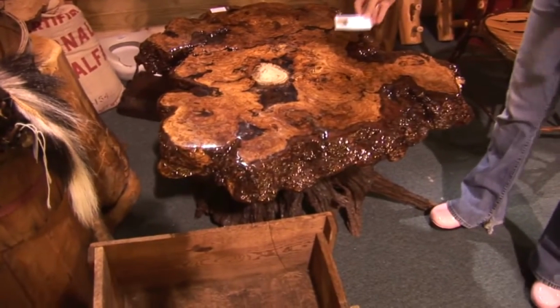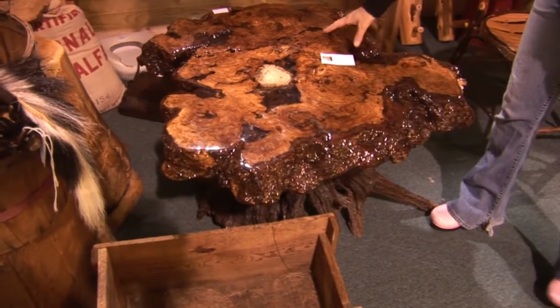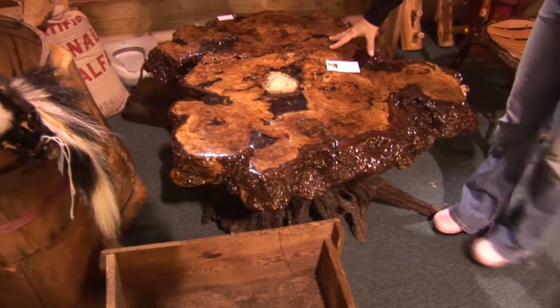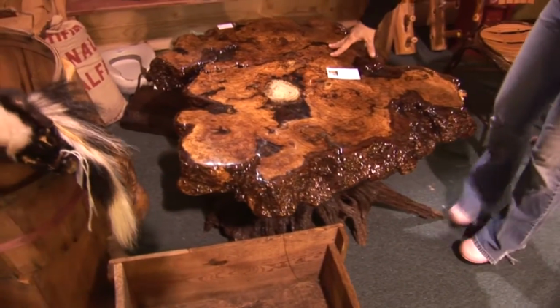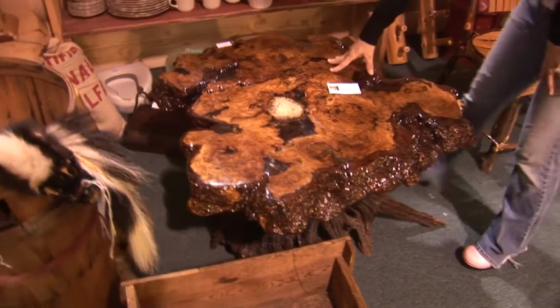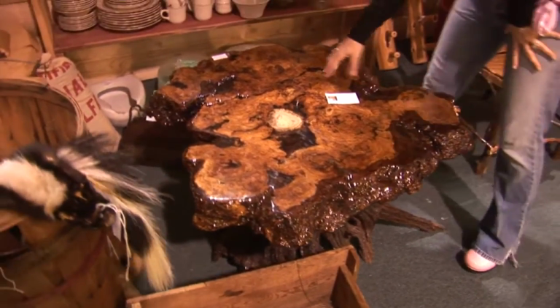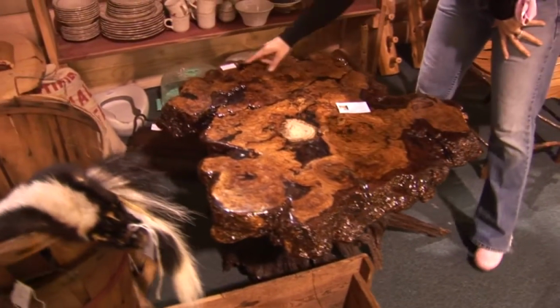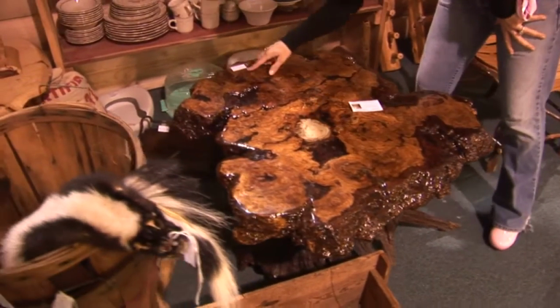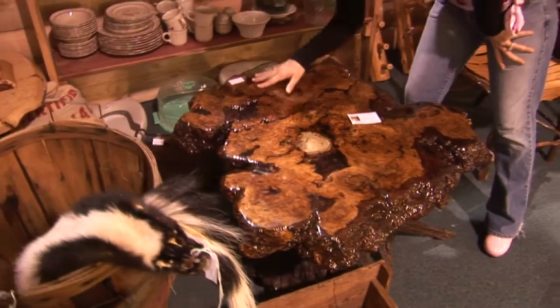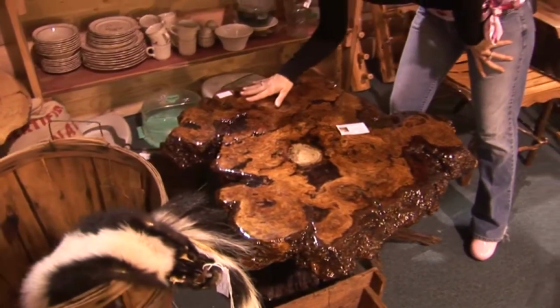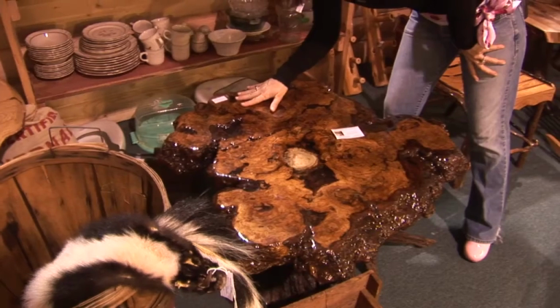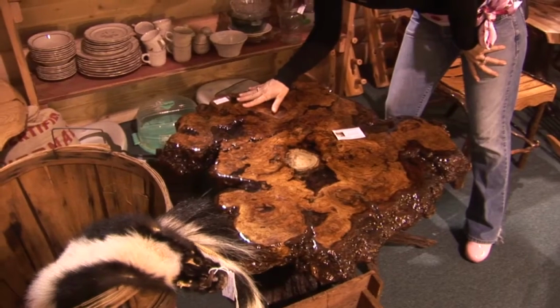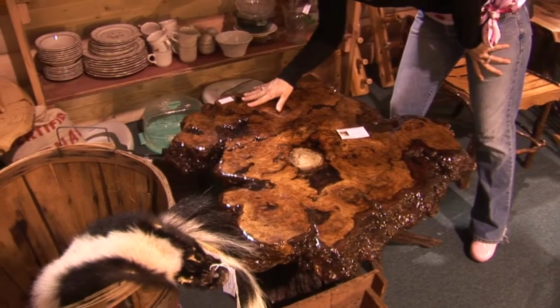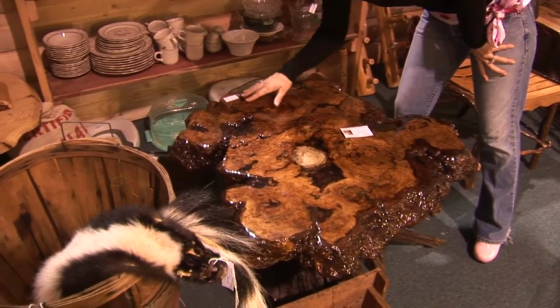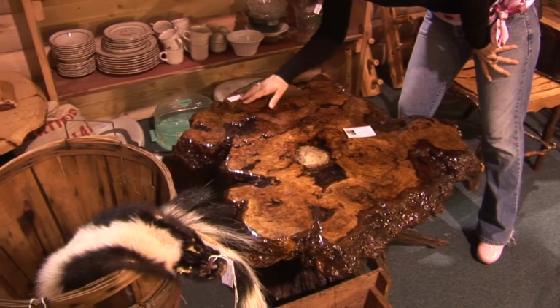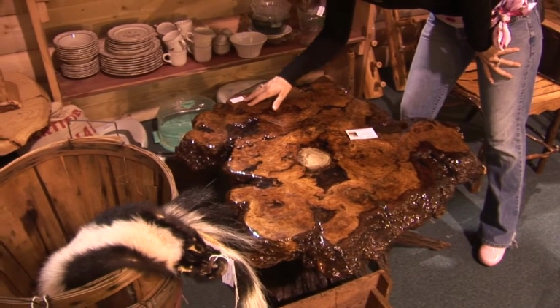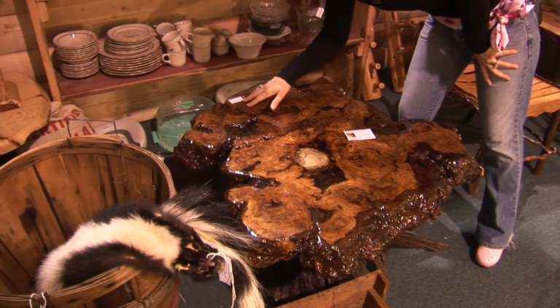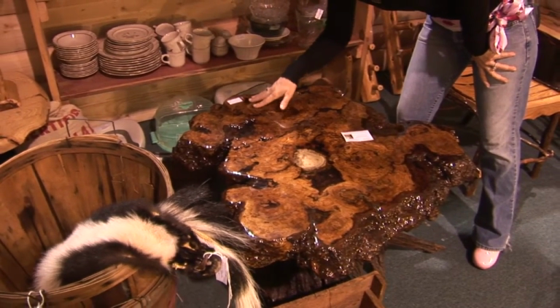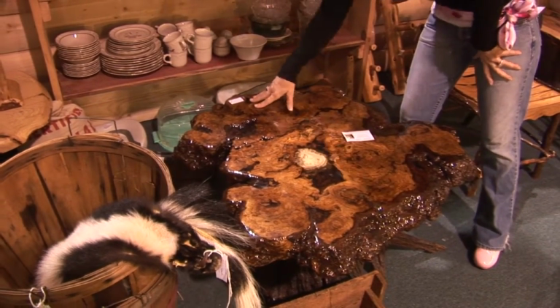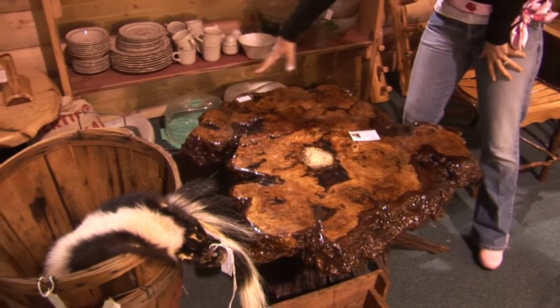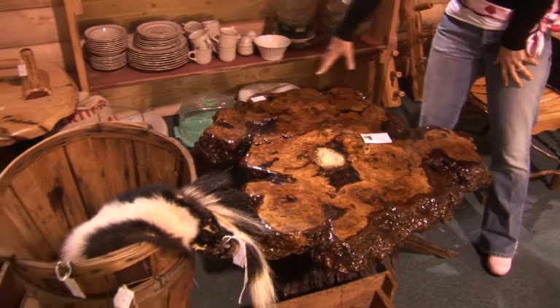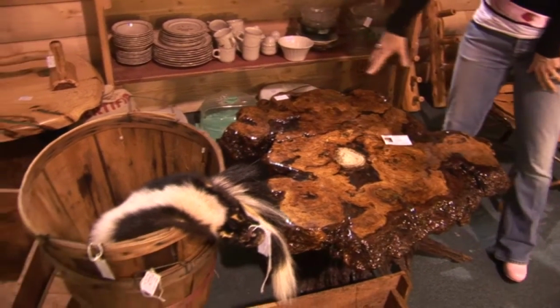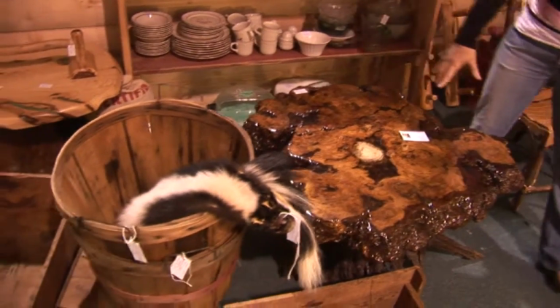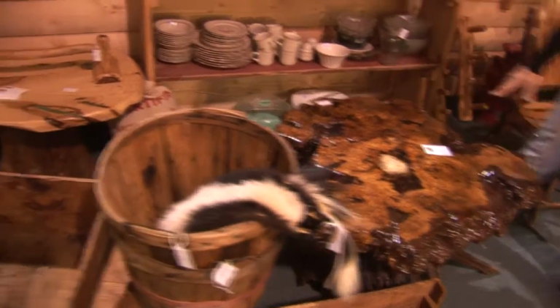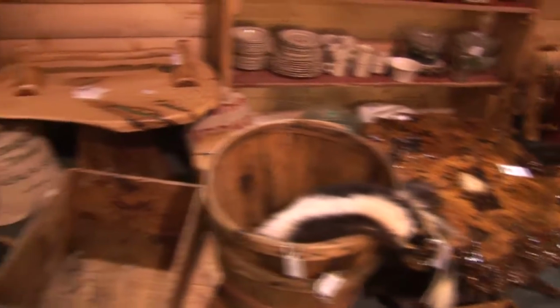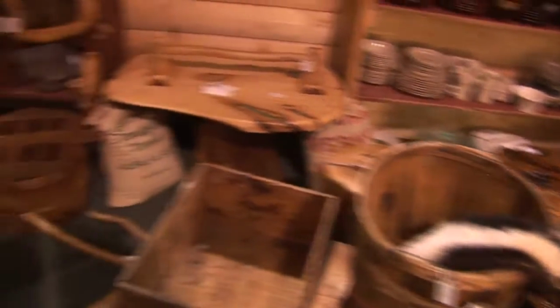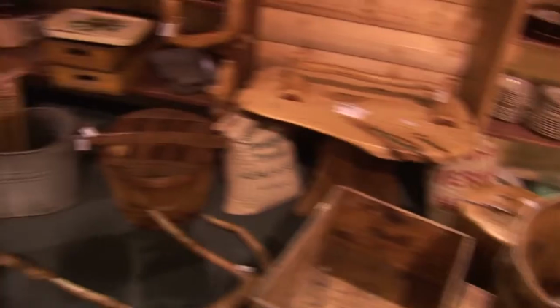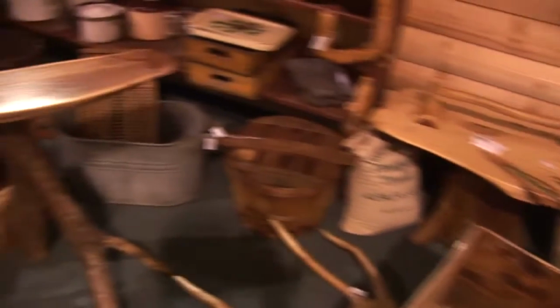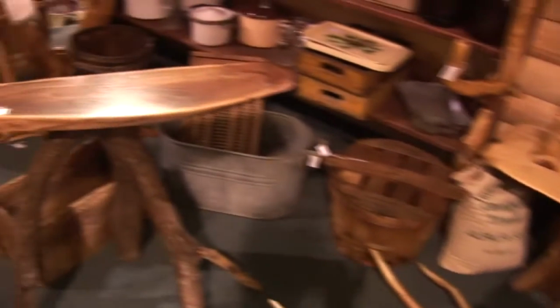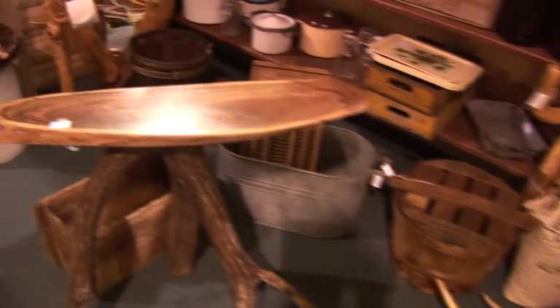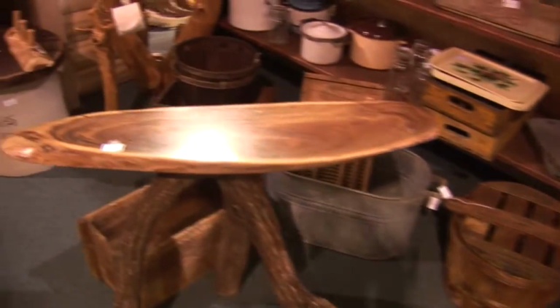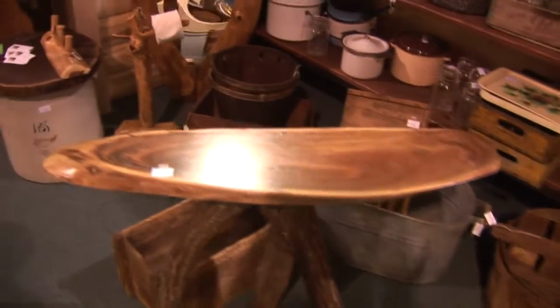Look at this interesting end table. This says it's a four oak driftwood table, priced at $875.